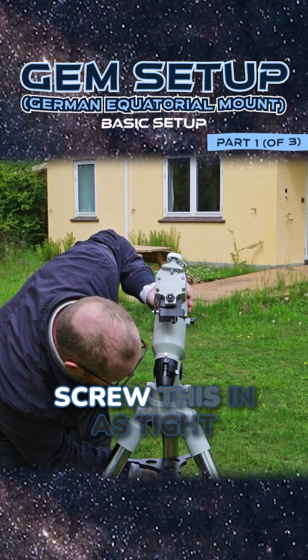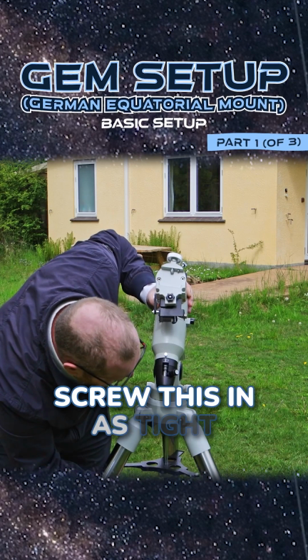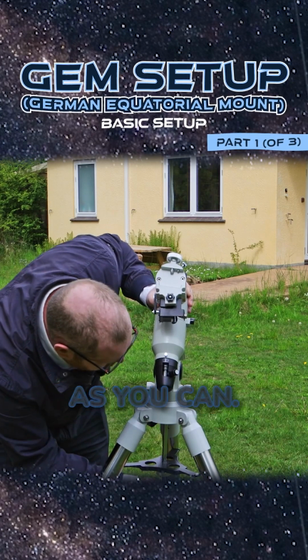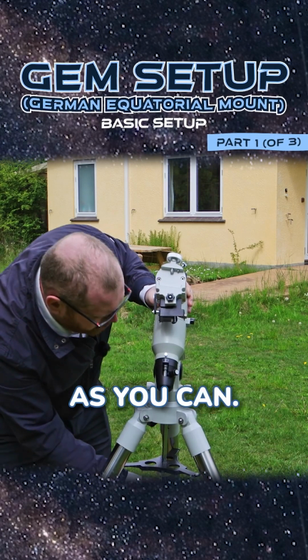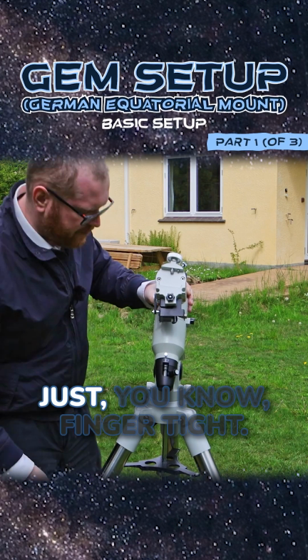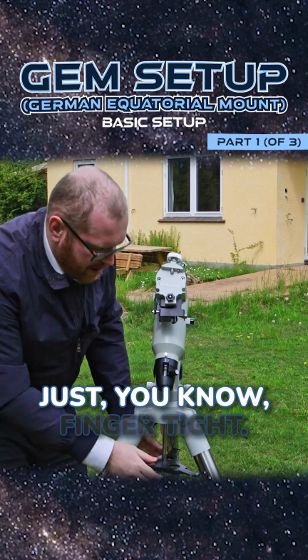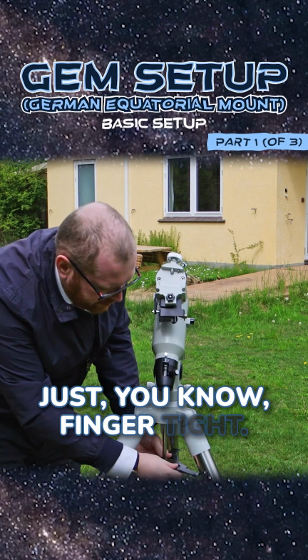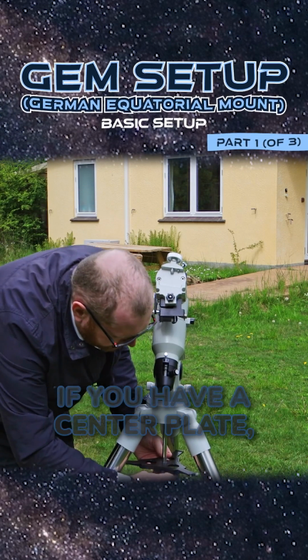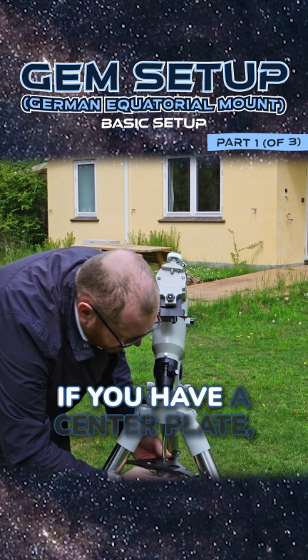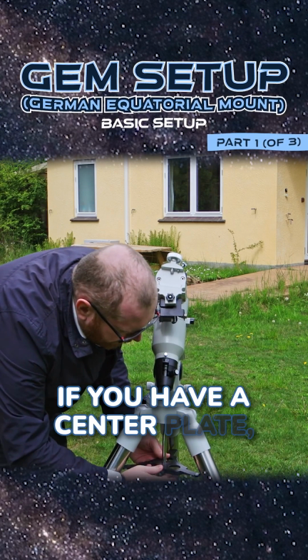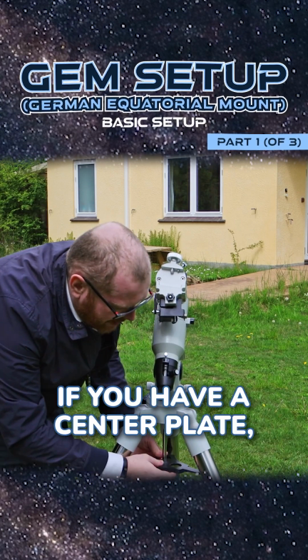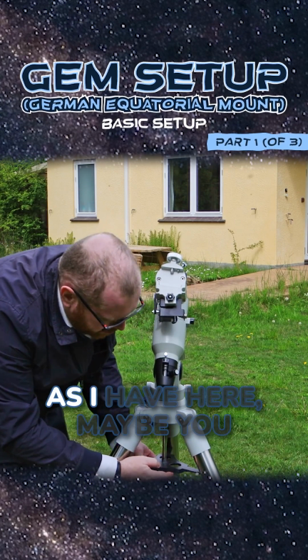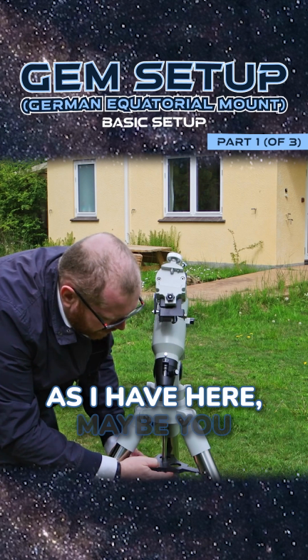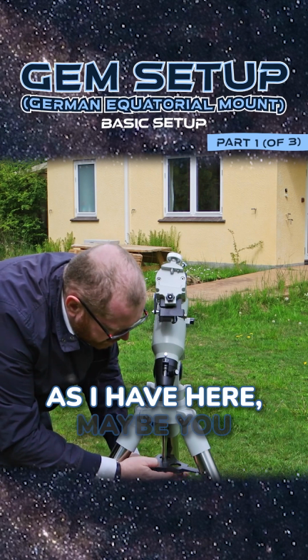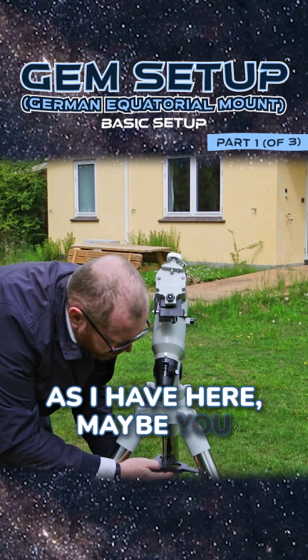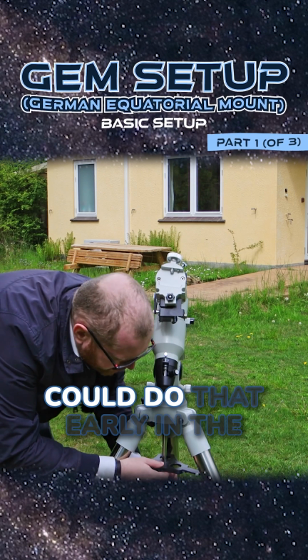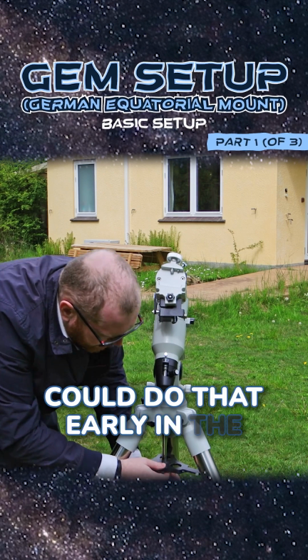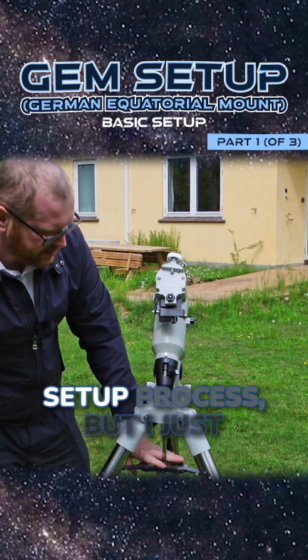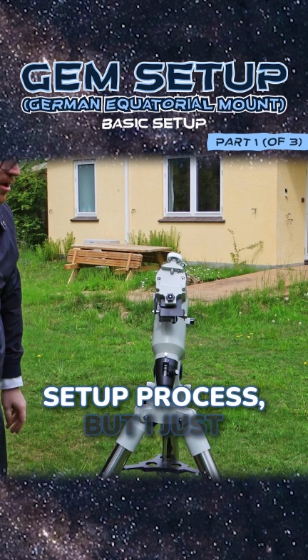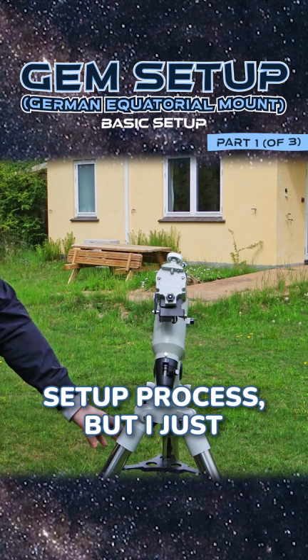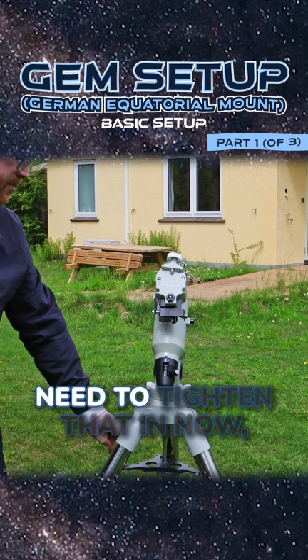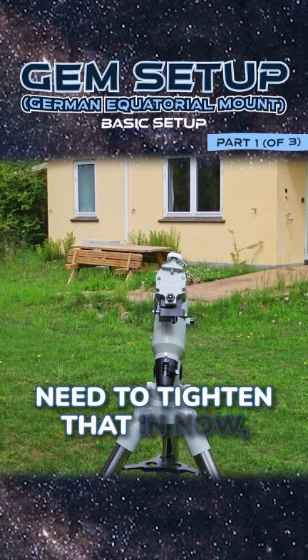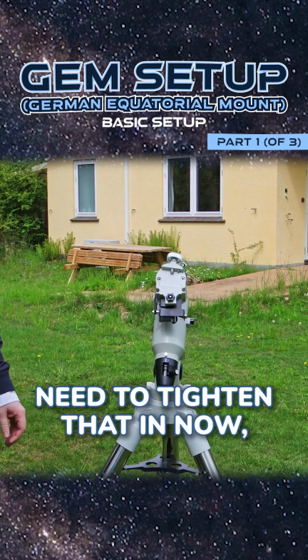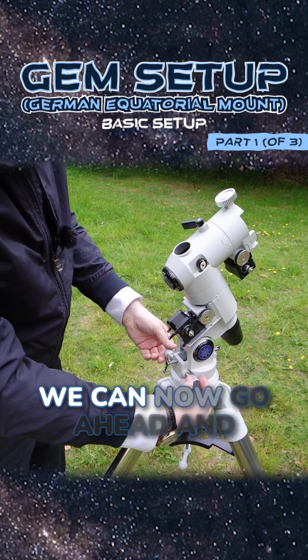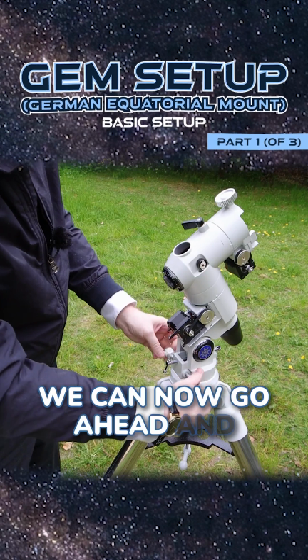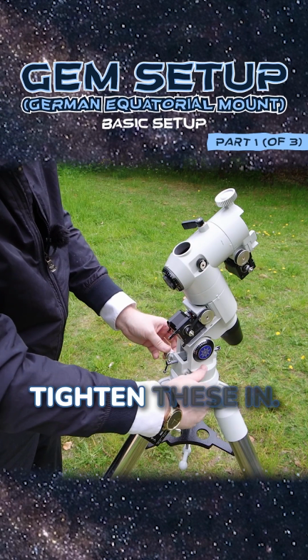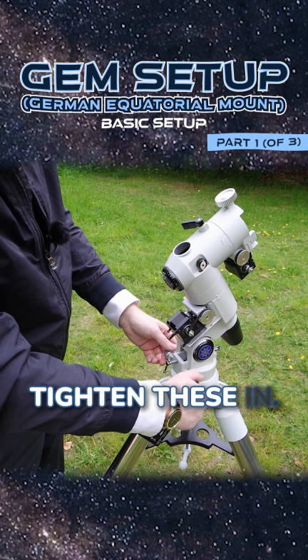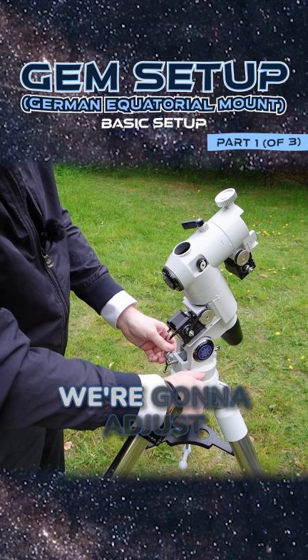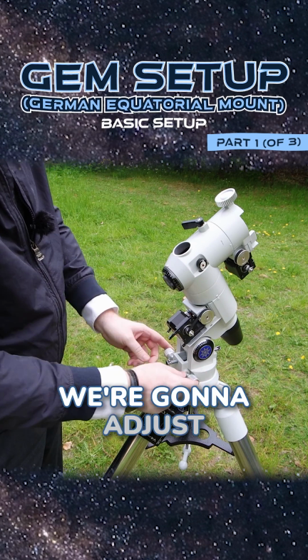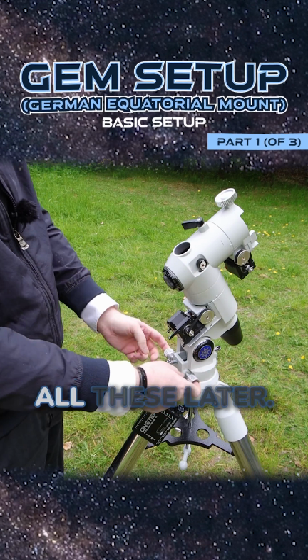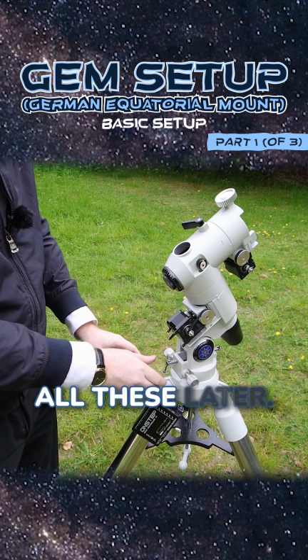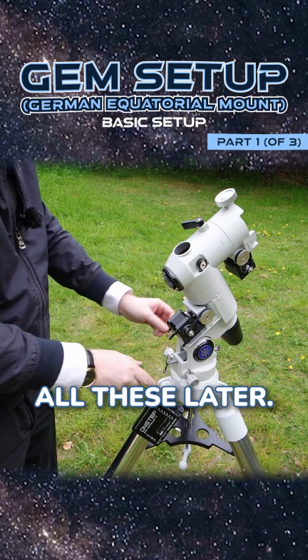Screw this in as tight as you can — just finger tight. If you have a center plate as I have here, maybe you could do that earlier in the setup process, but I just need to tighten that in now. We can now go ahead and tighten these in. We're going to adjust all this later.